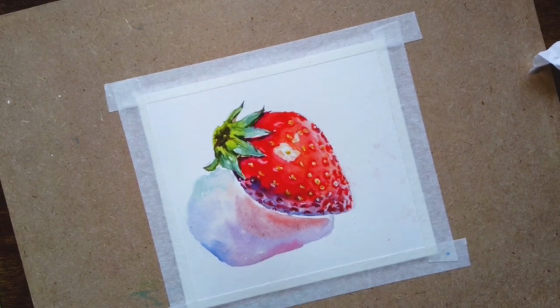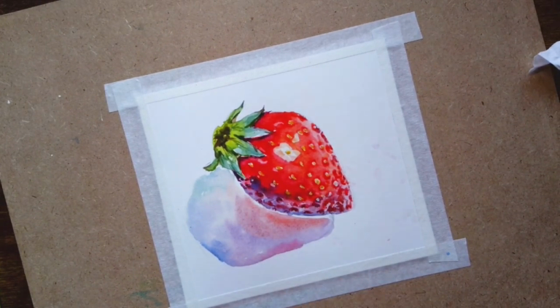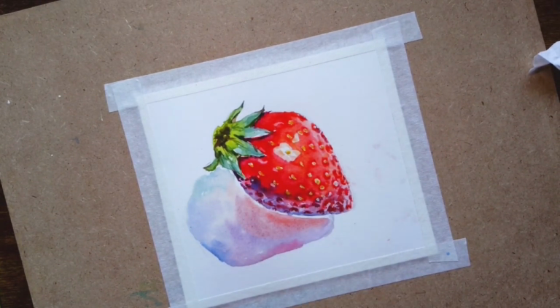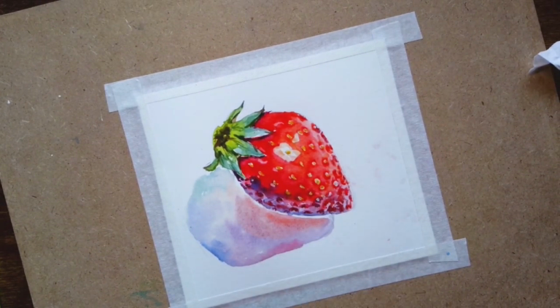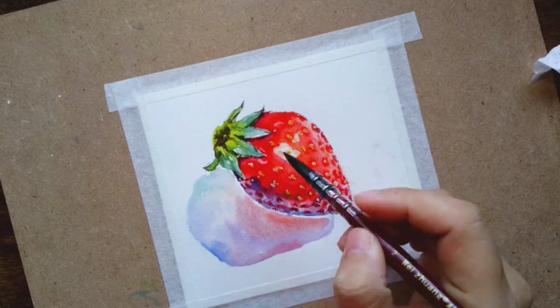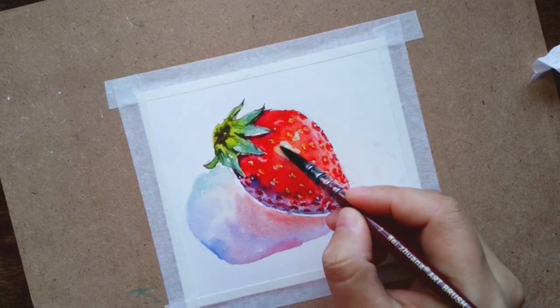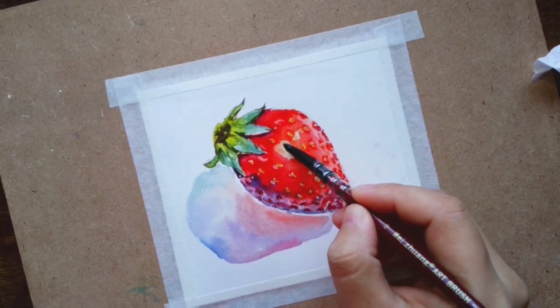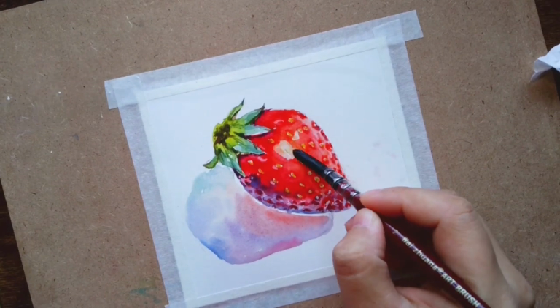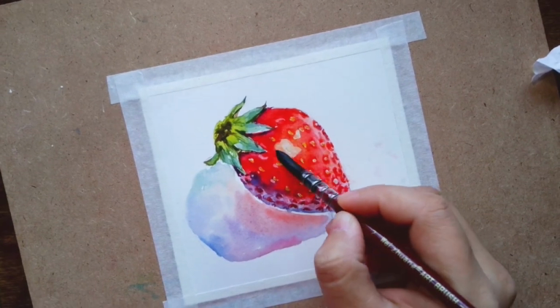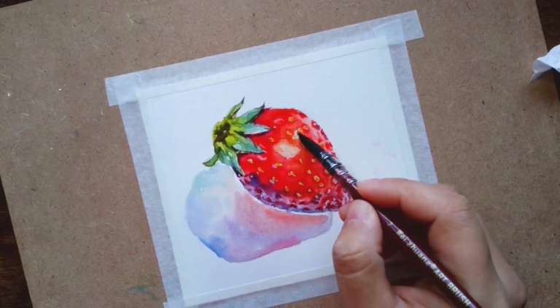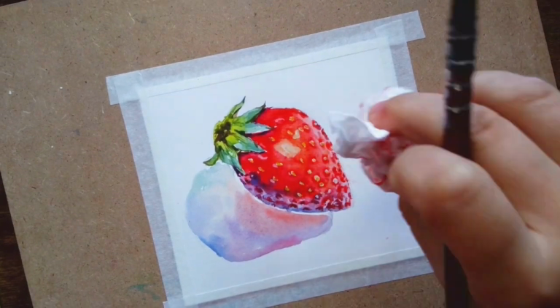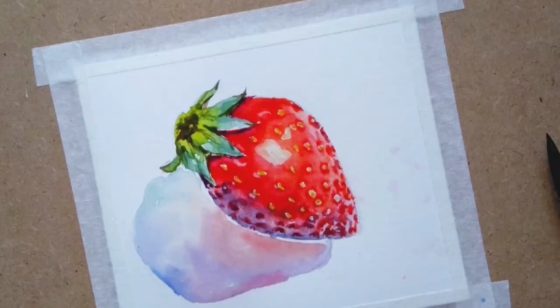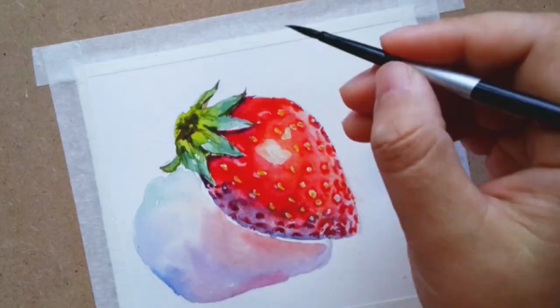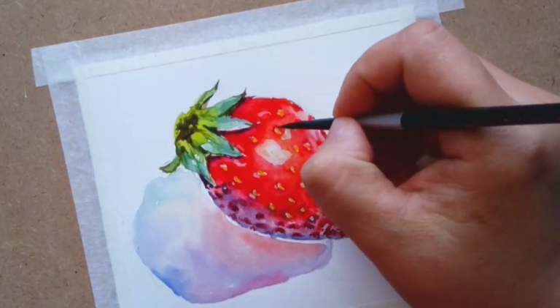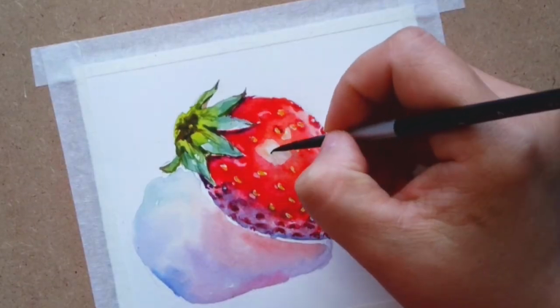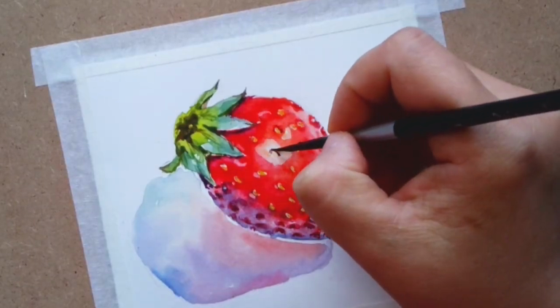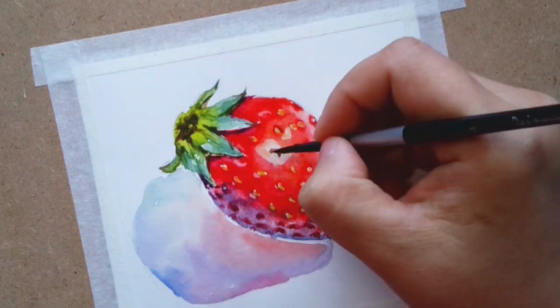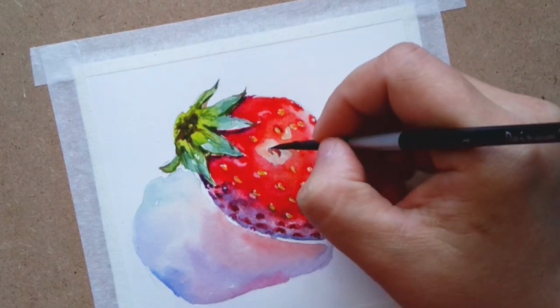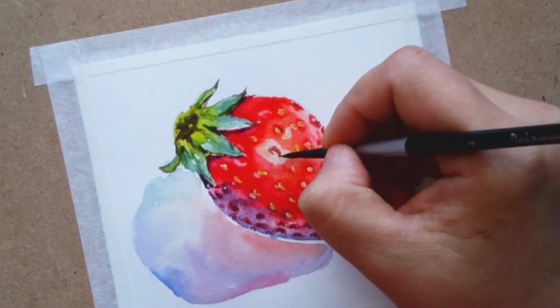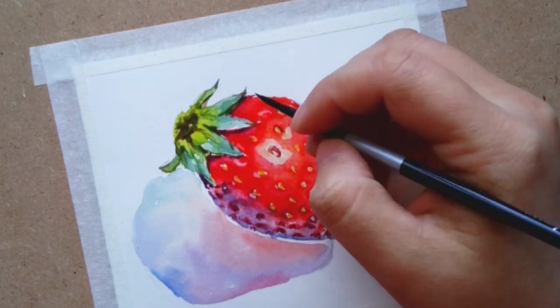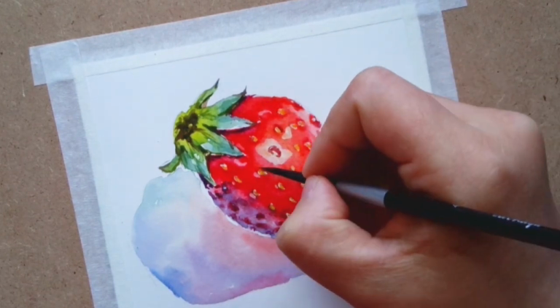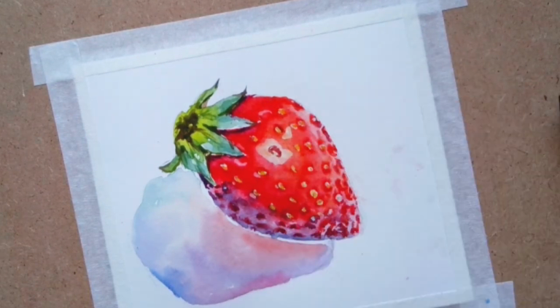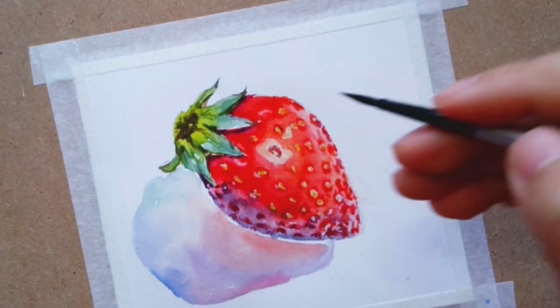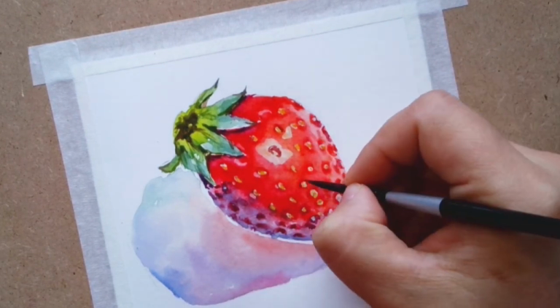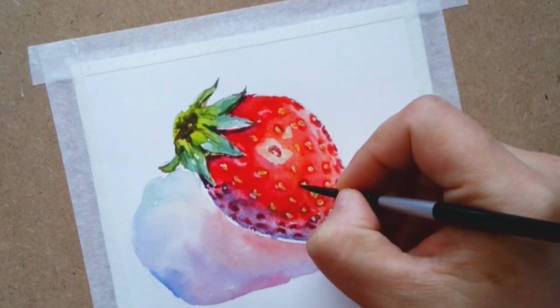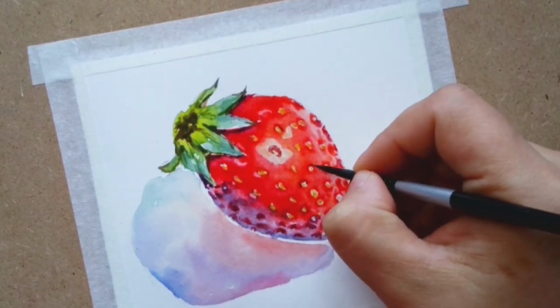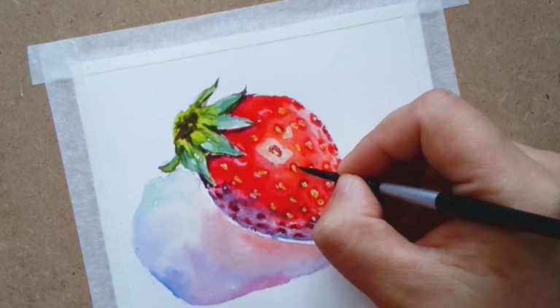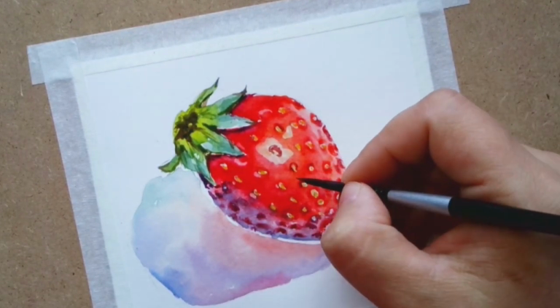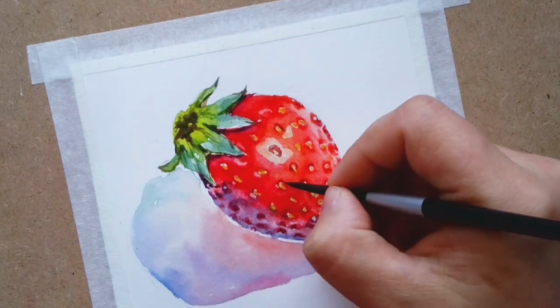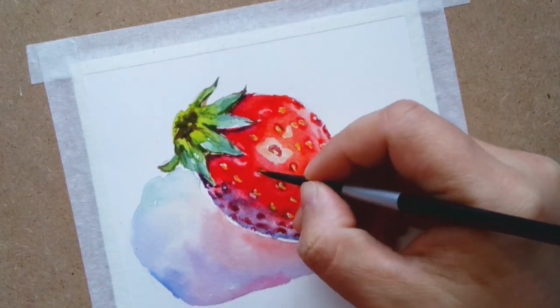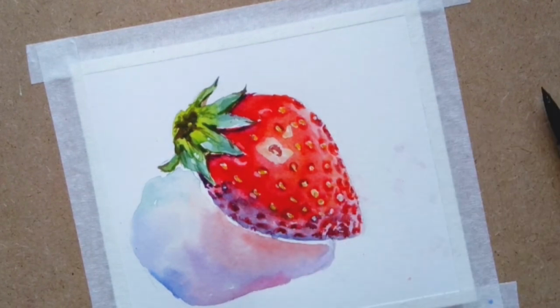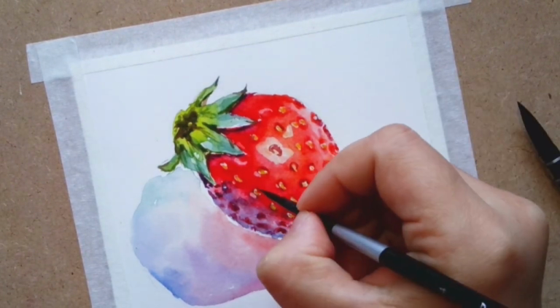Now I'm using red plus blue — that dark purple — to create a 3D effect around the seeds.